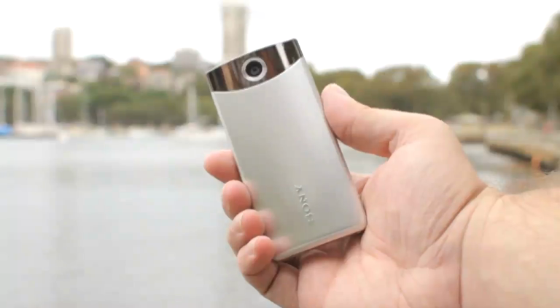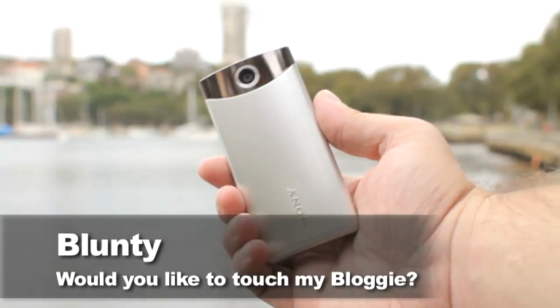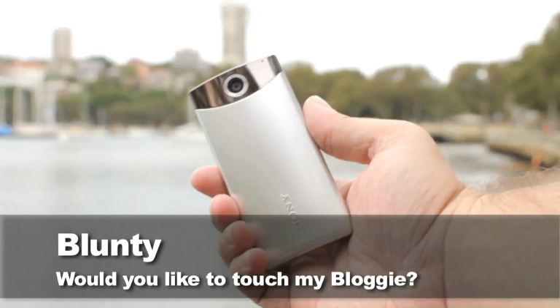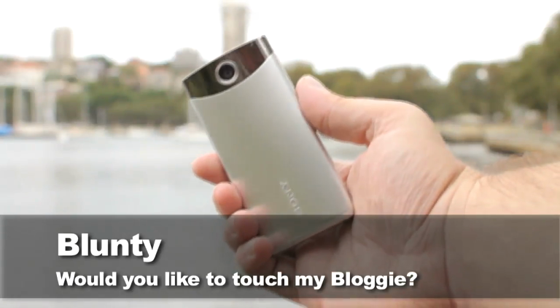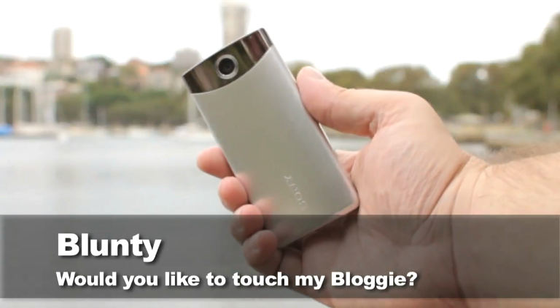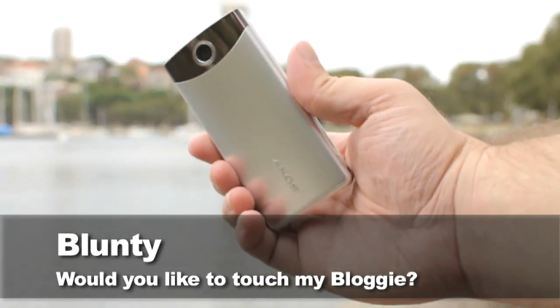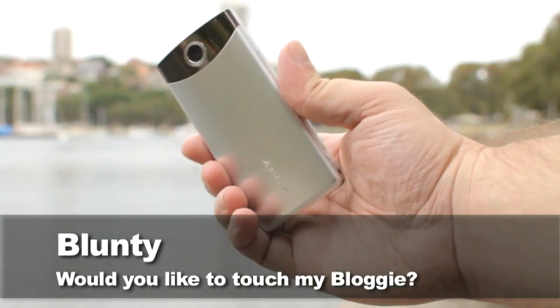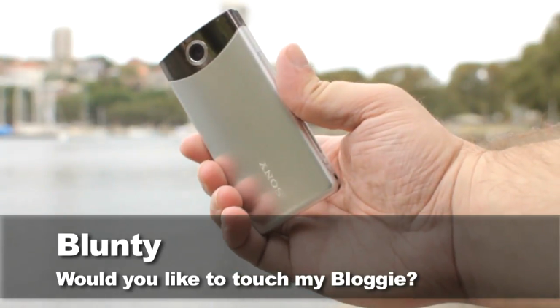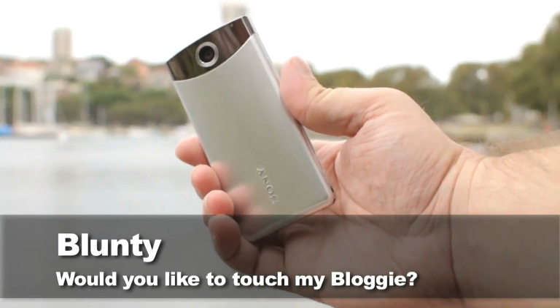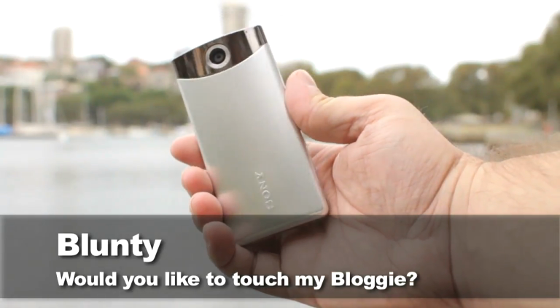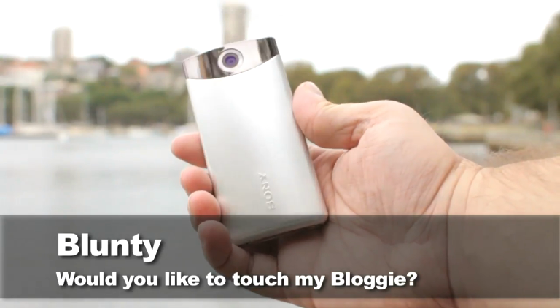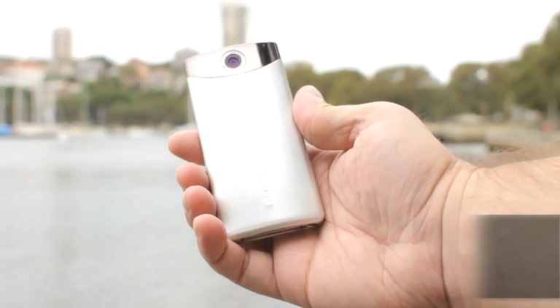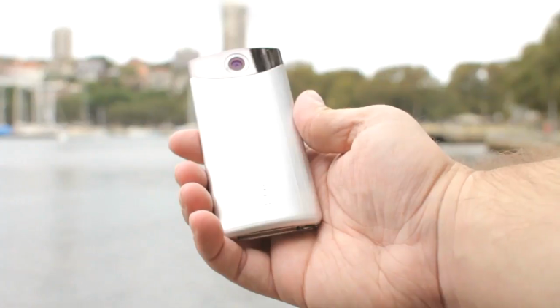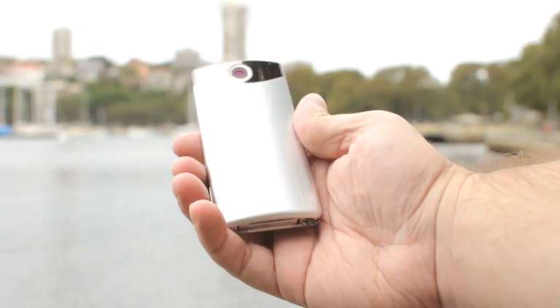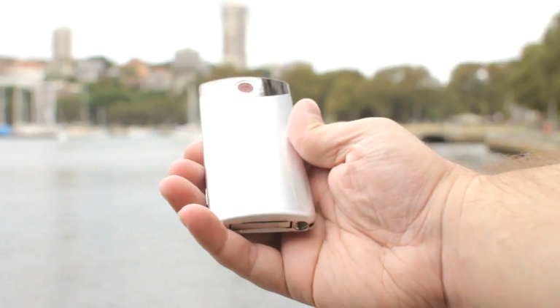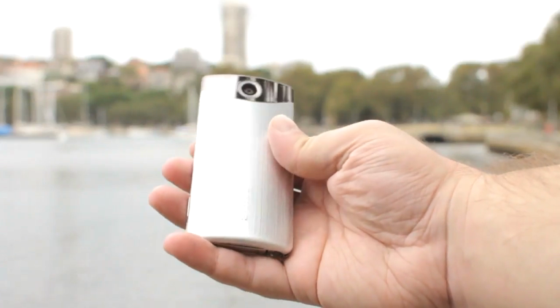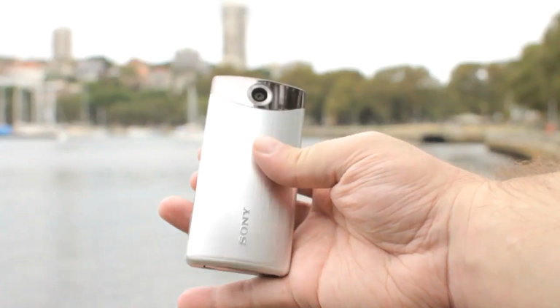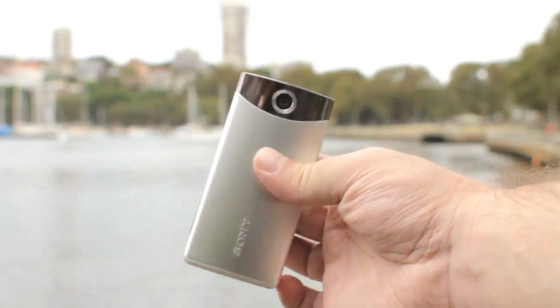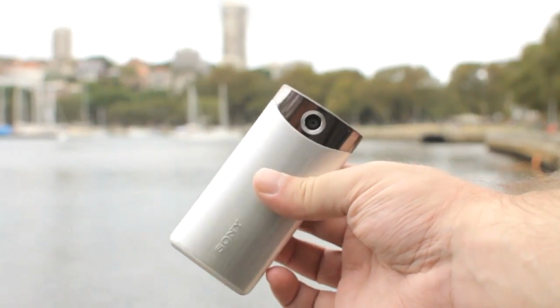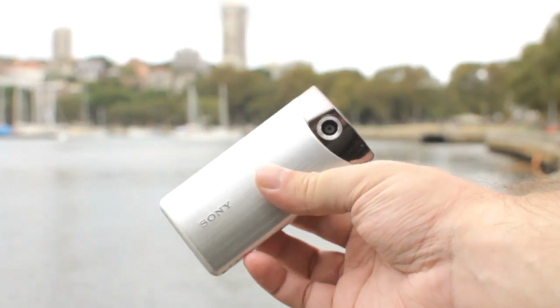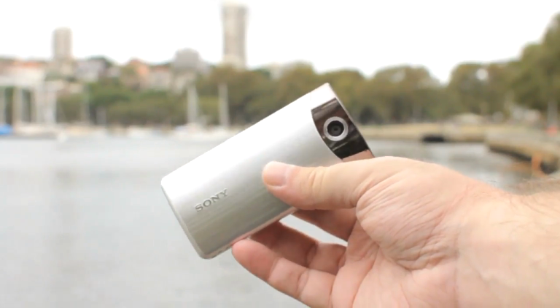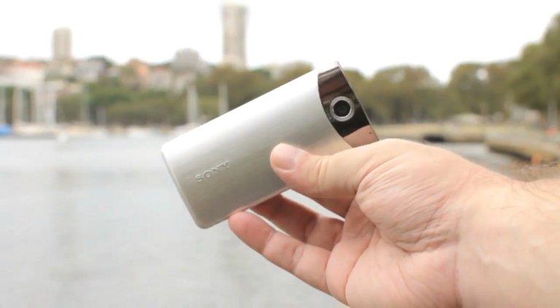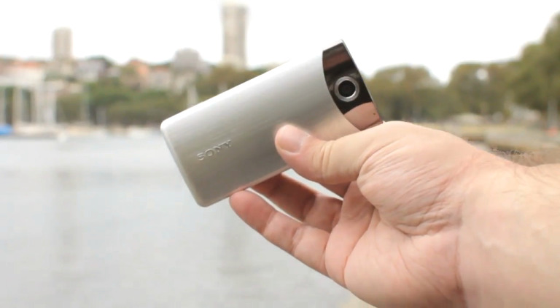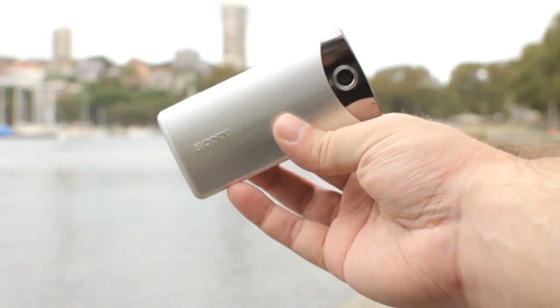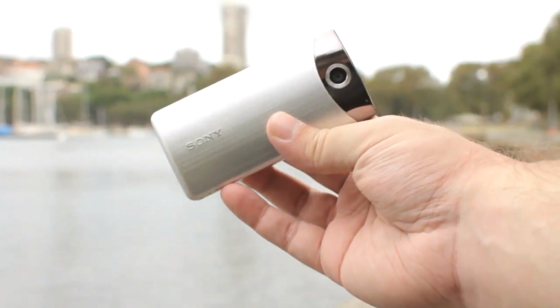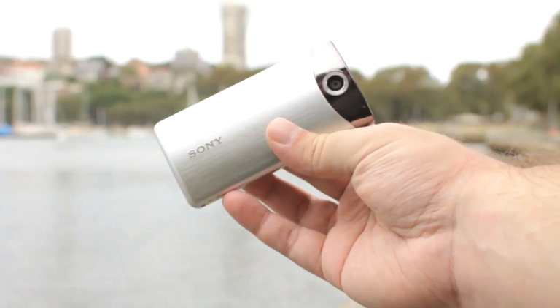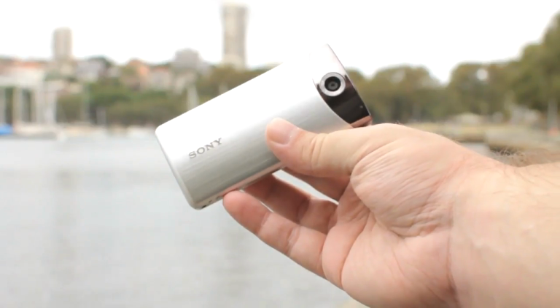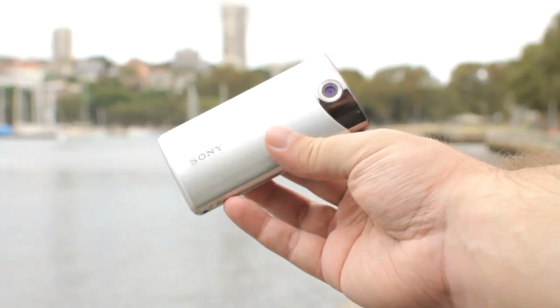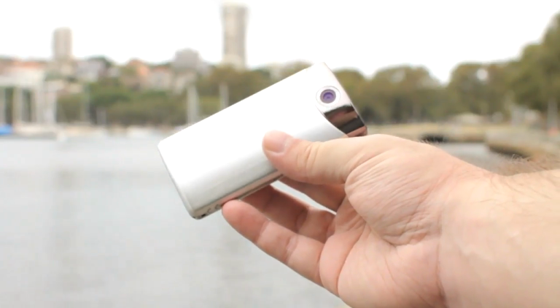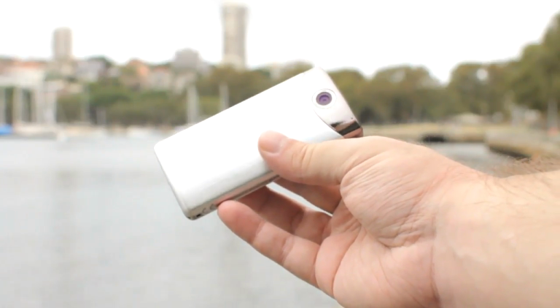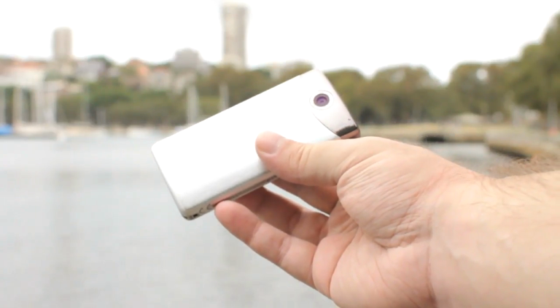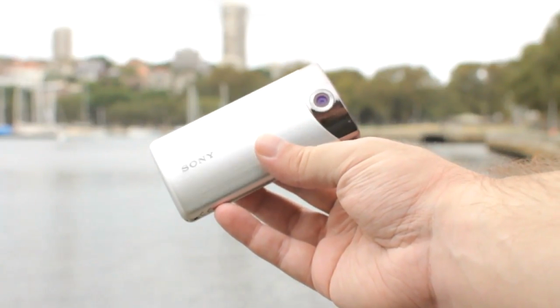Hello again, I'm Blunty, and this is the Sony Bloggy Touch. Aside from being a very attractive piece of industrial design, with its subtle curves and brushed metal casing, it's a very capable pocket high-def video camera.